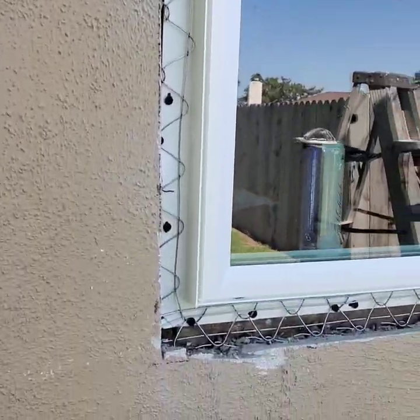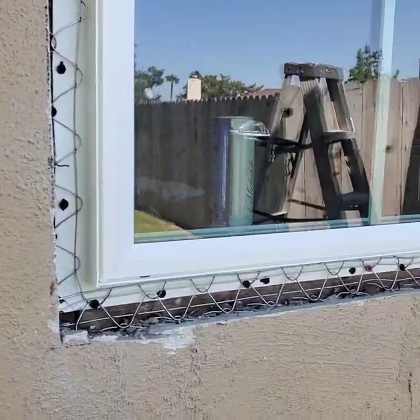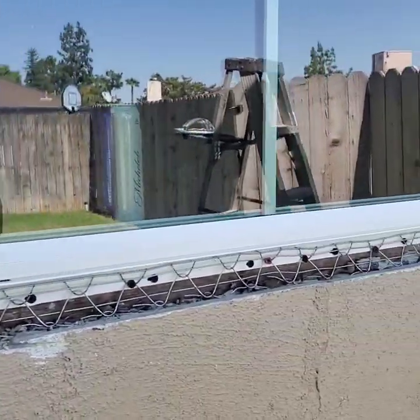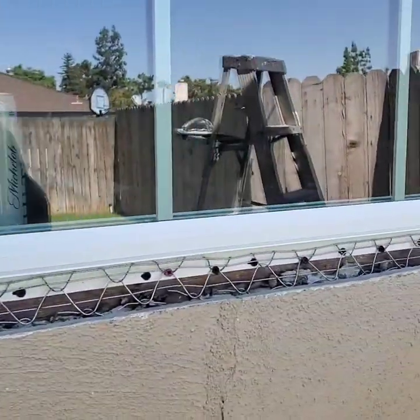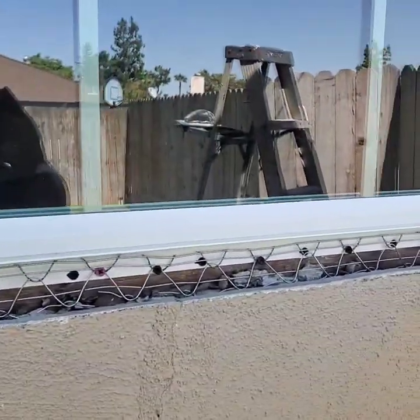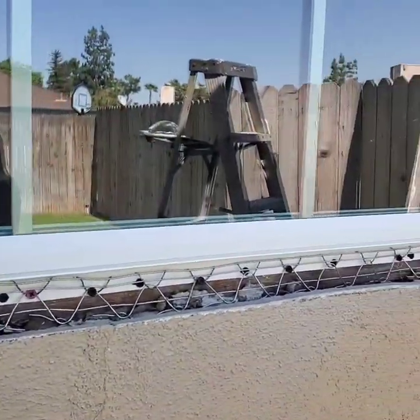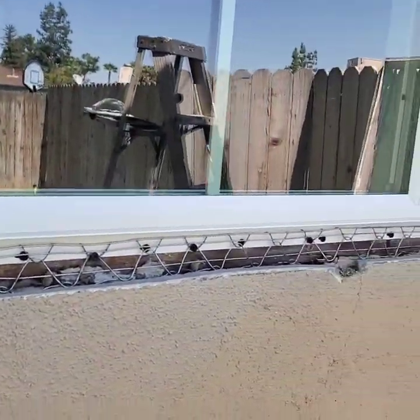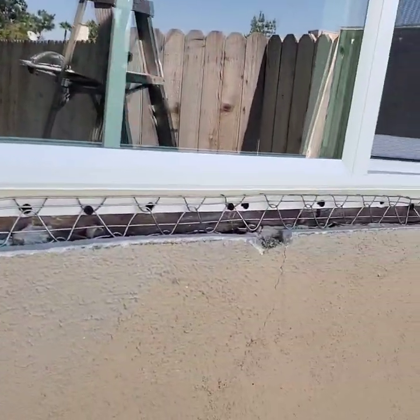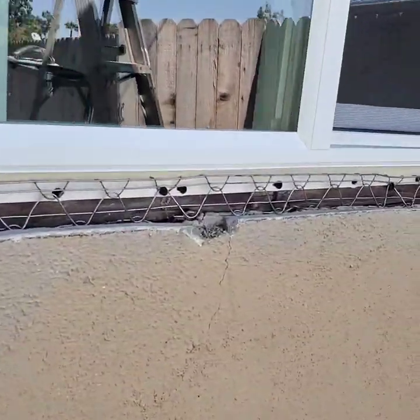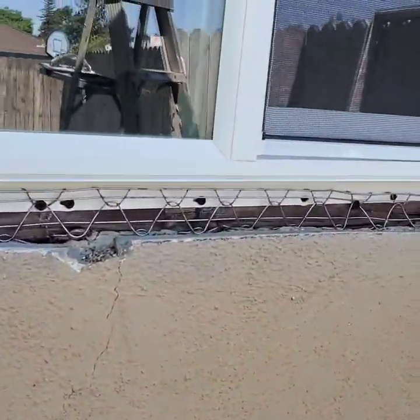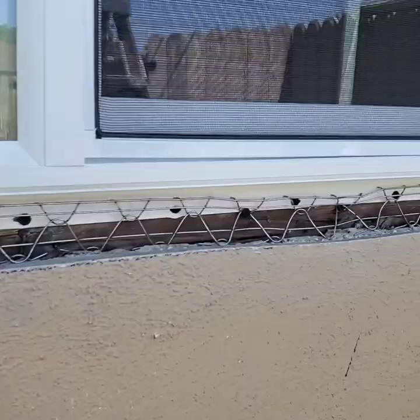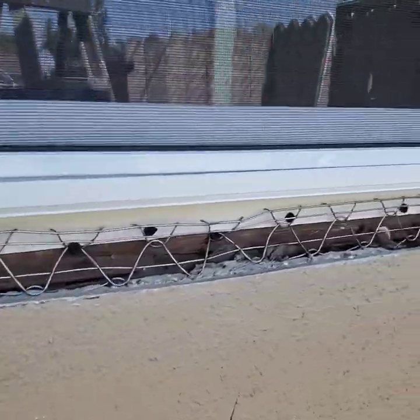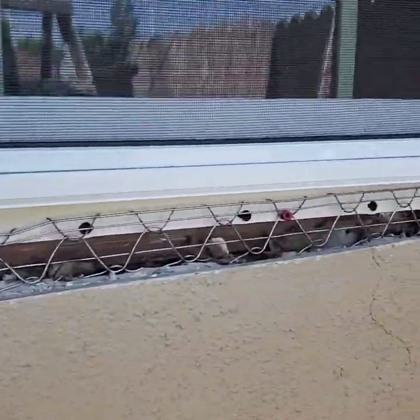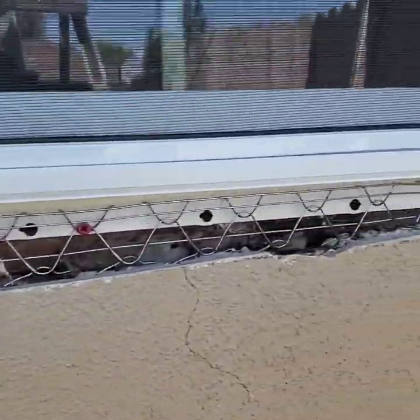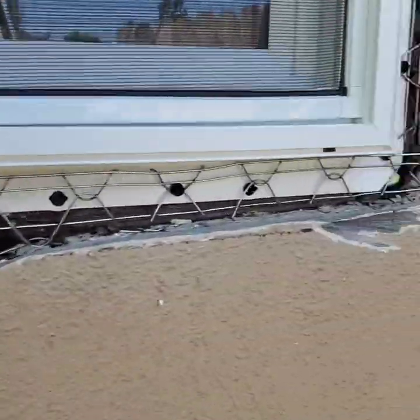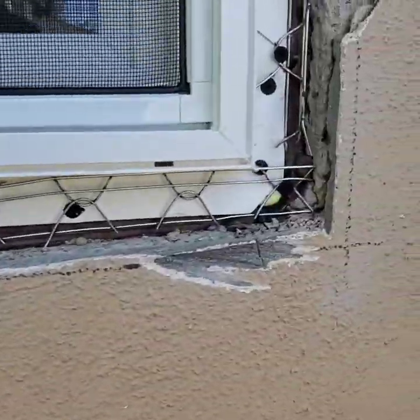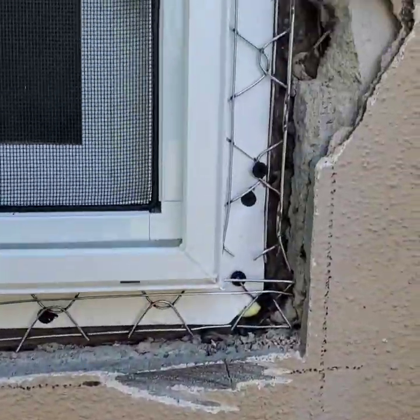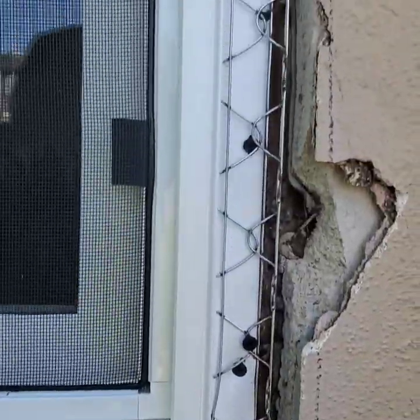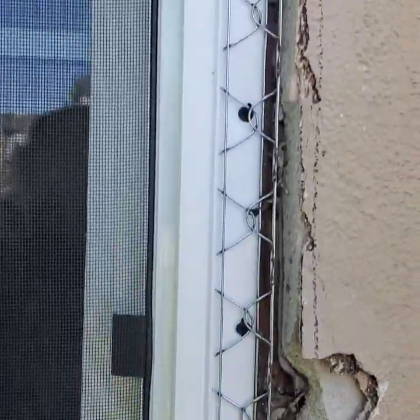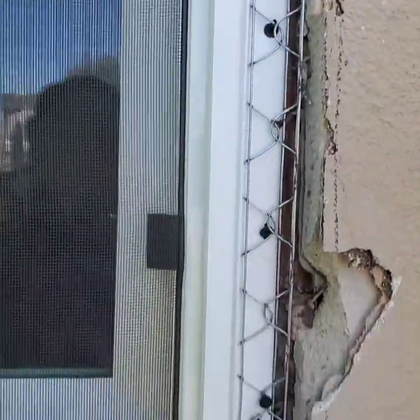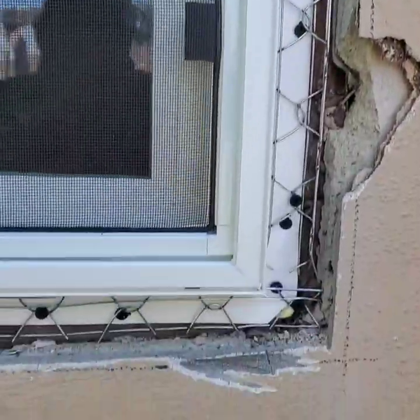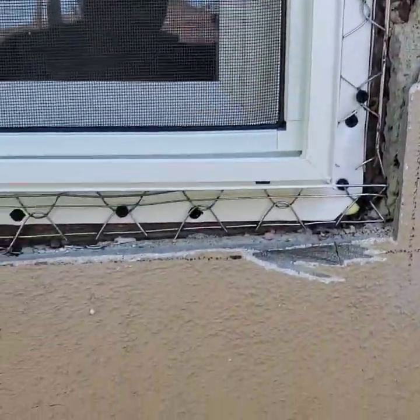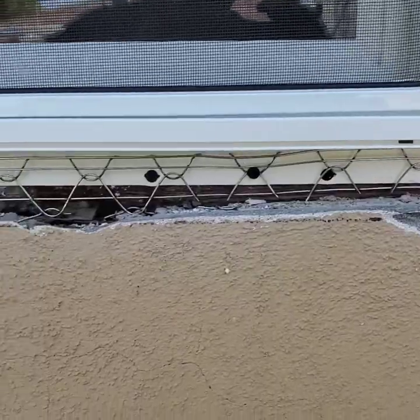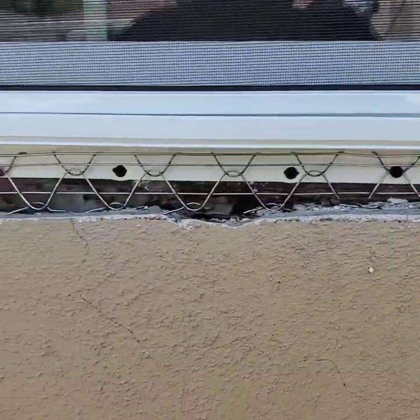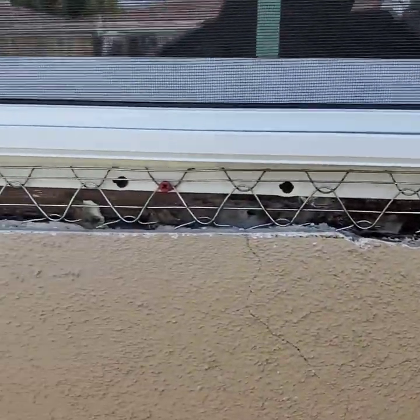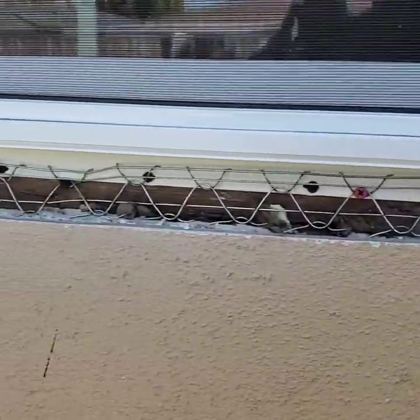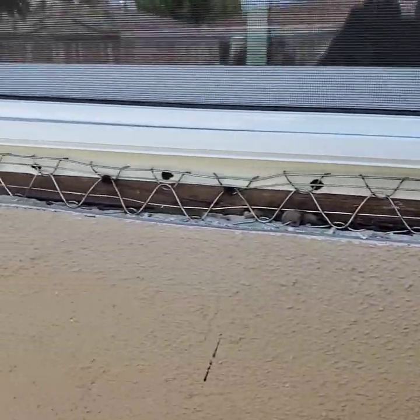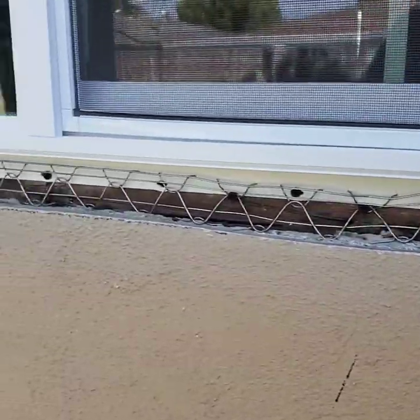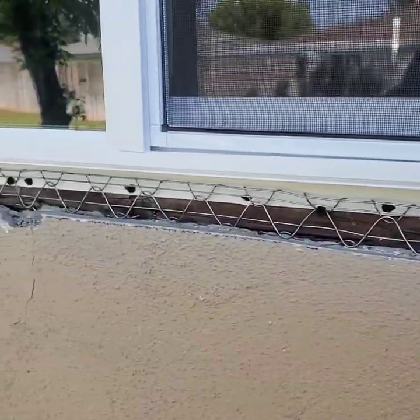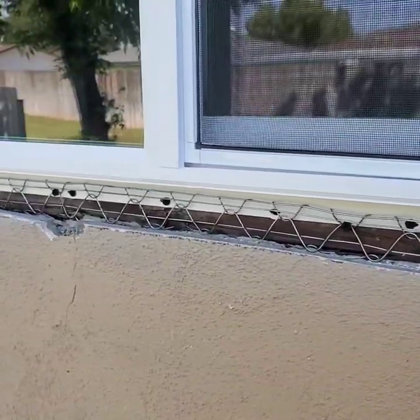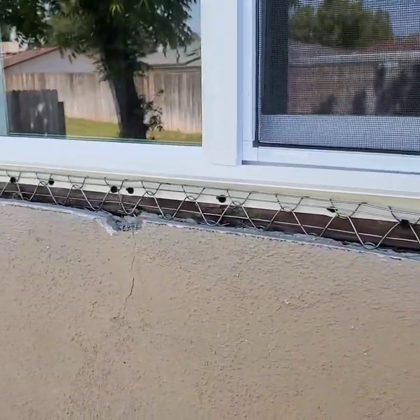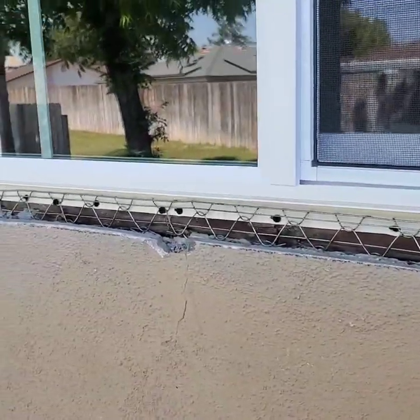Now we're ready to stucco. I put some lath wire in there so the stucco has something to adhere to — you put that over your flashing. Let me go mix up some stucco and we'll come back and do my brown coat and scratch coat.